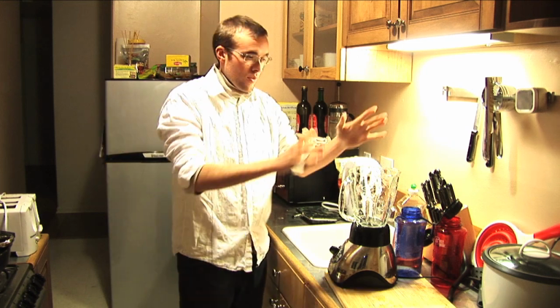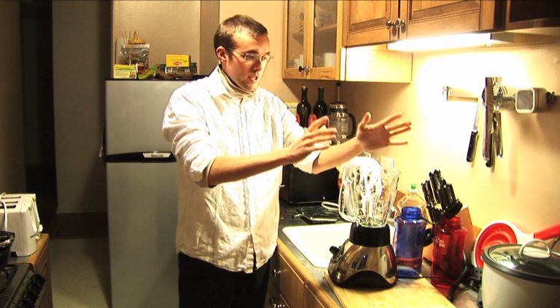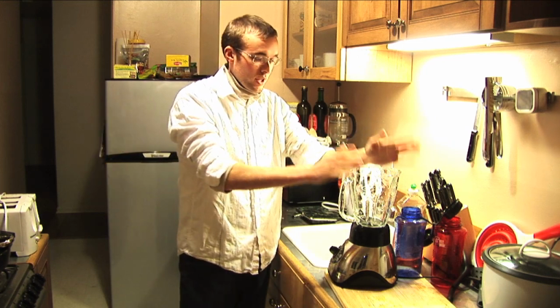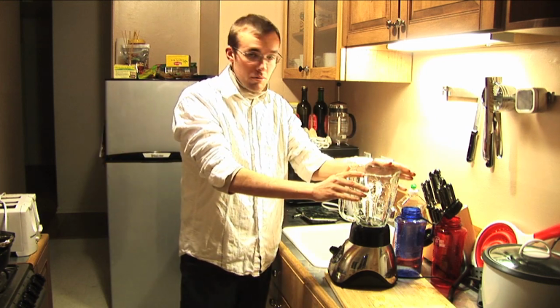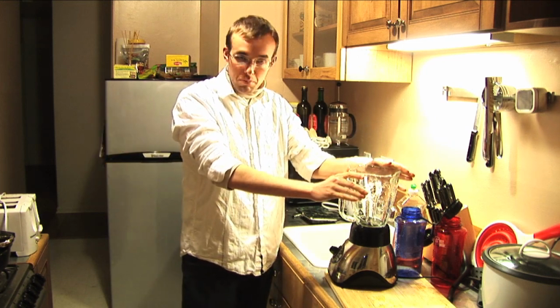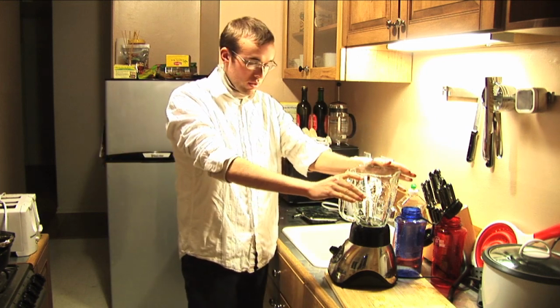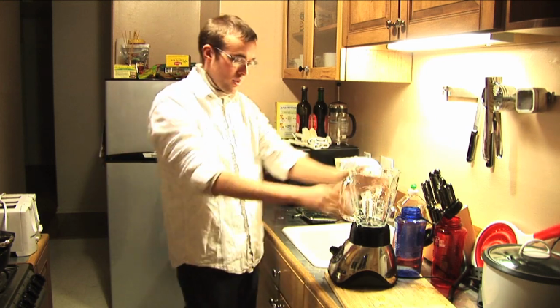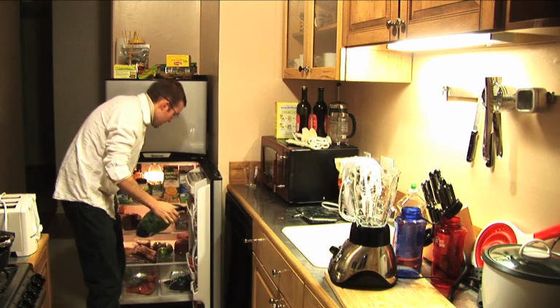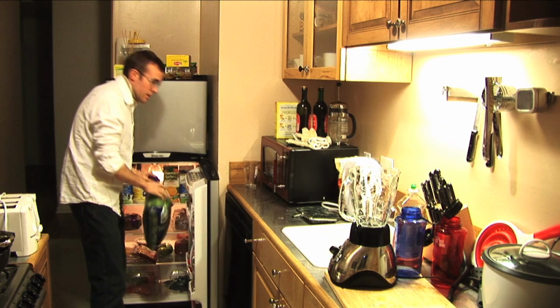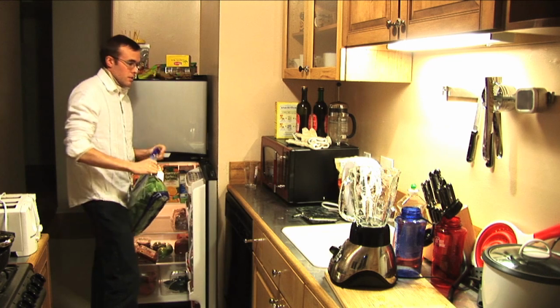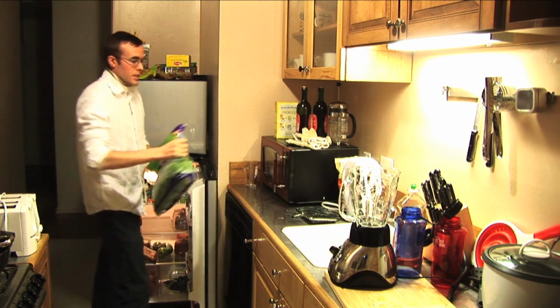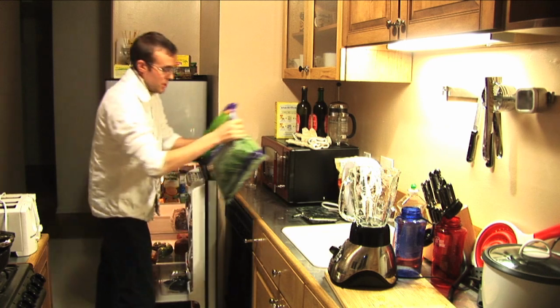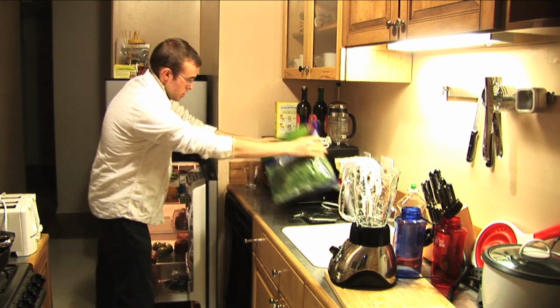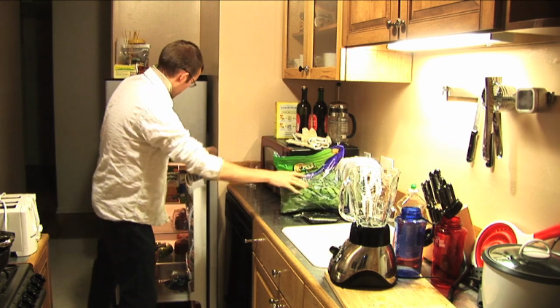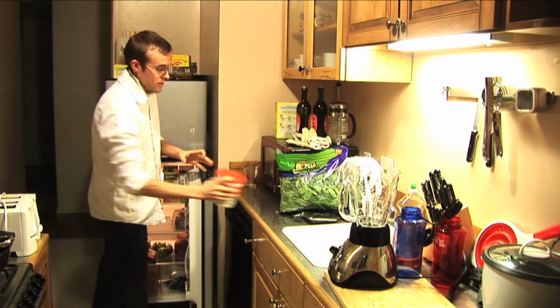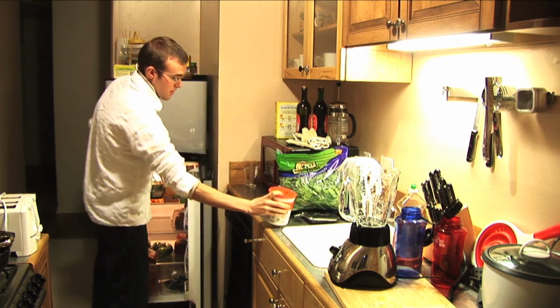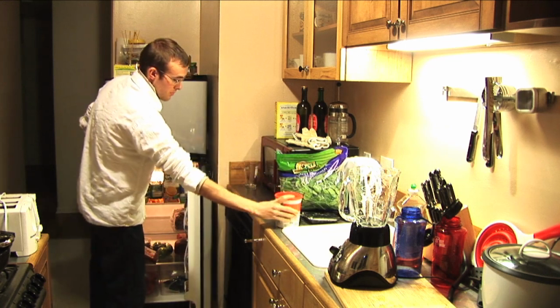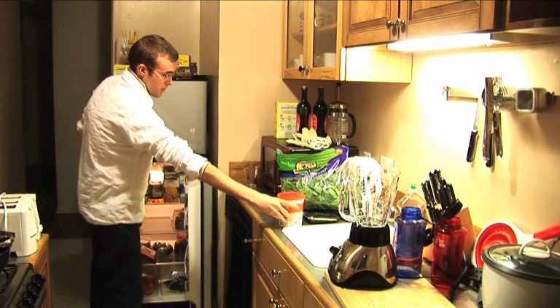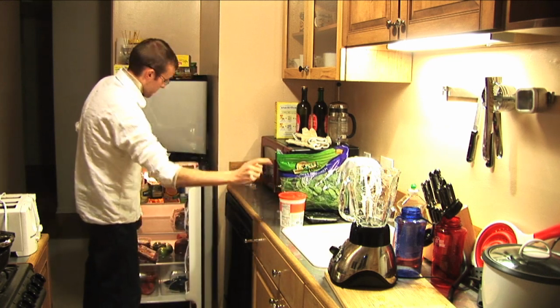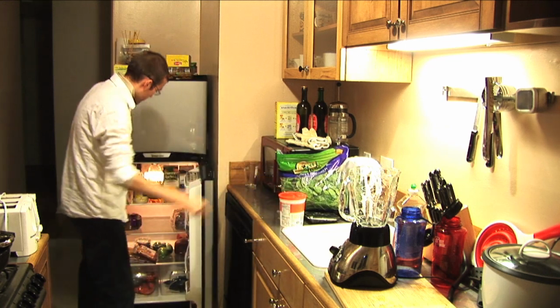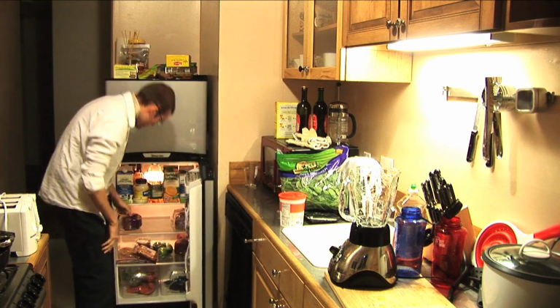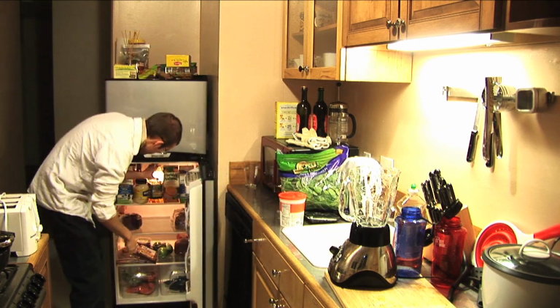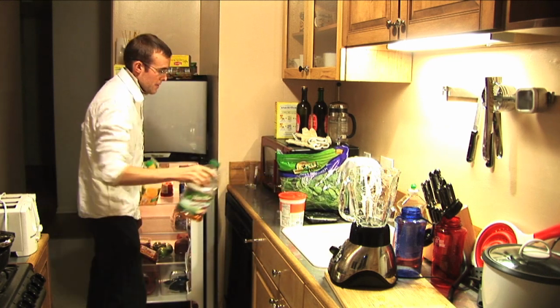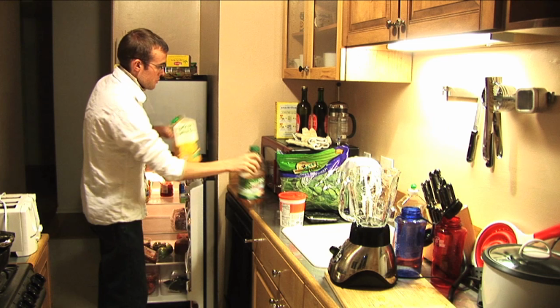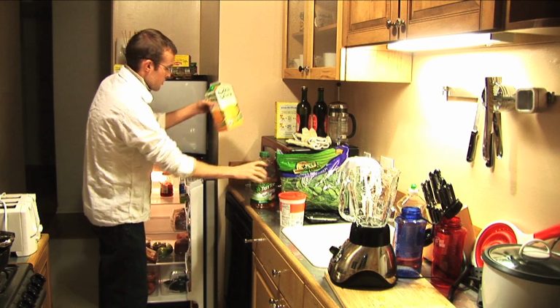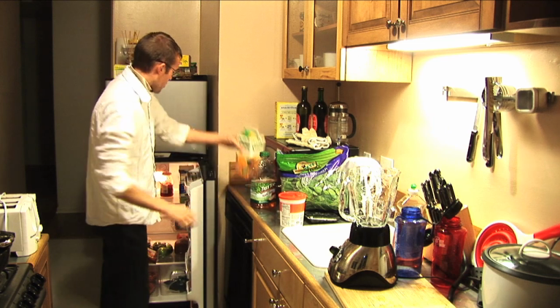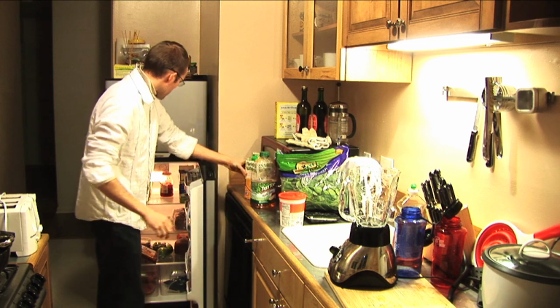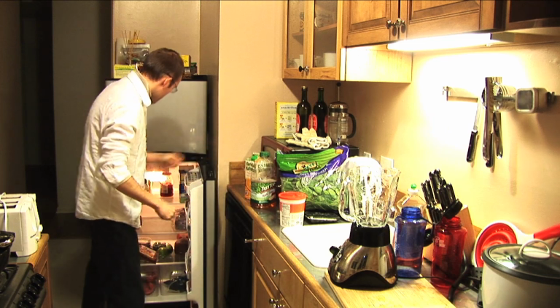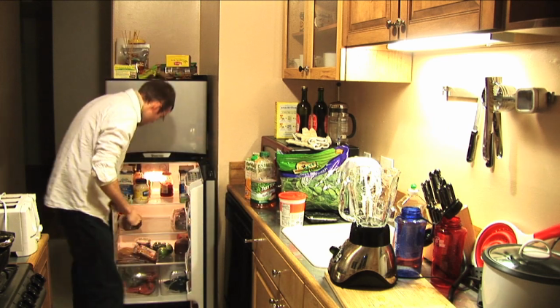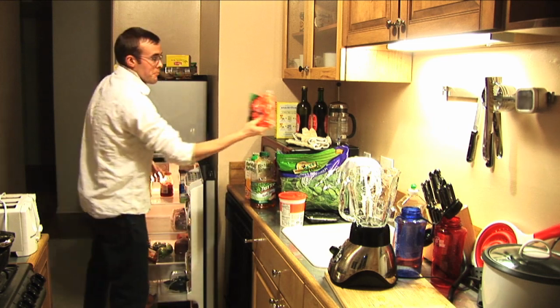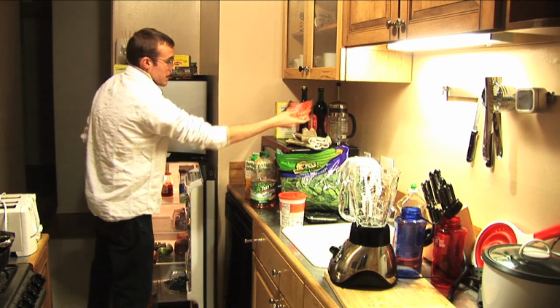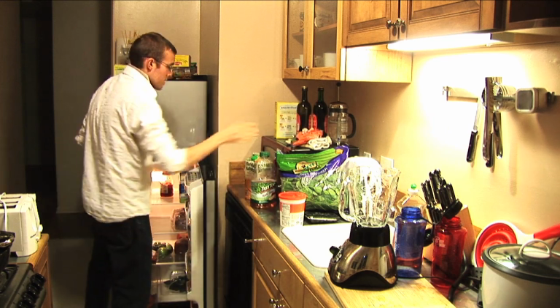First thing, you'll need a good blender. You're gonna need a lot of spinach, some yogurt — I'm gonna use vanilla — apple juice, some orange juice, and baby carrots.